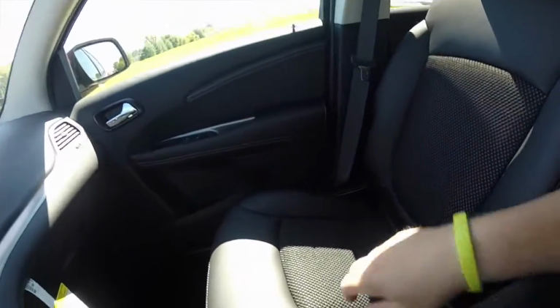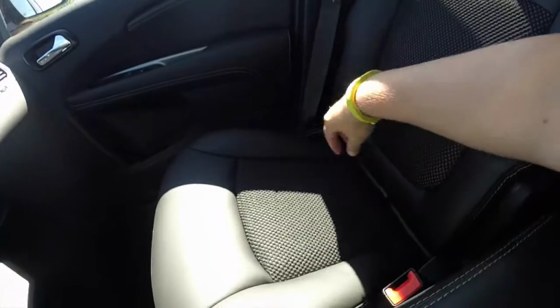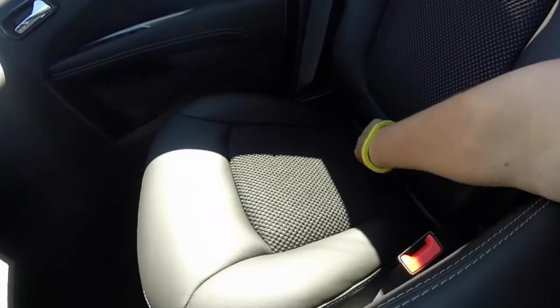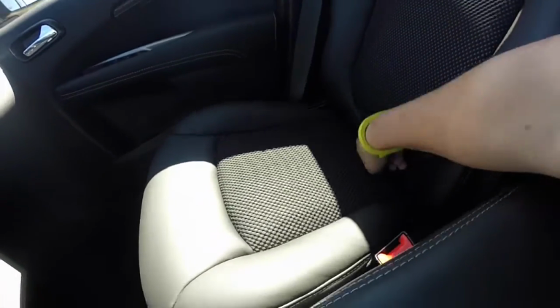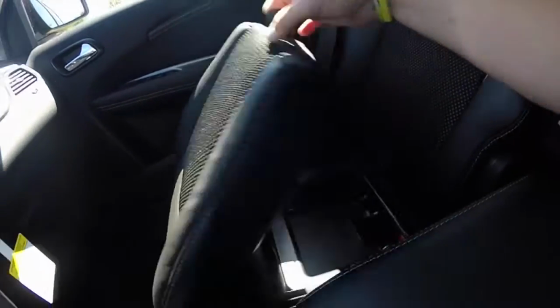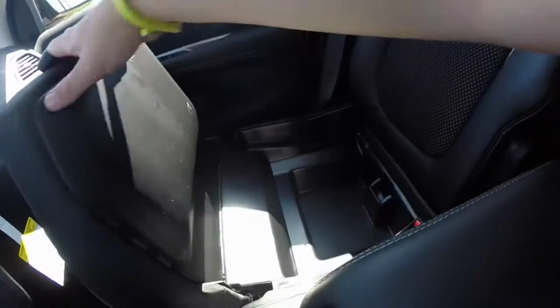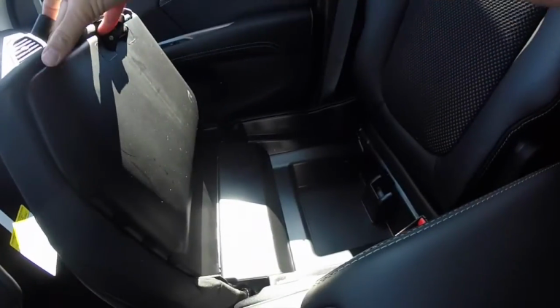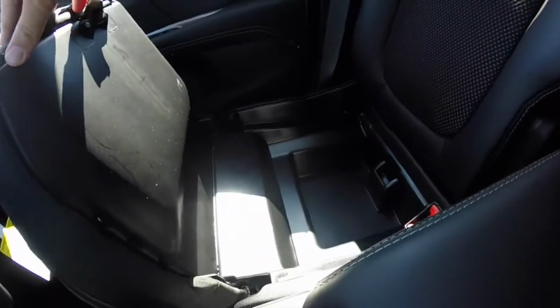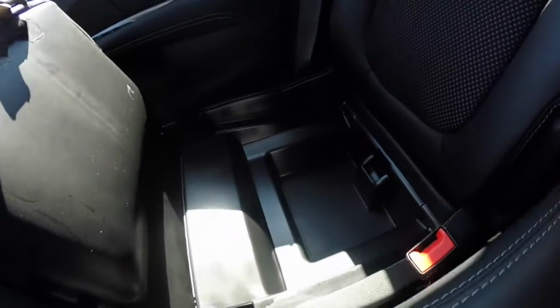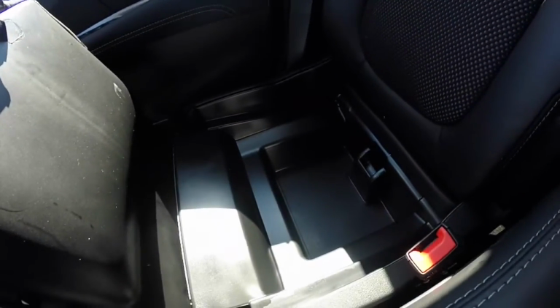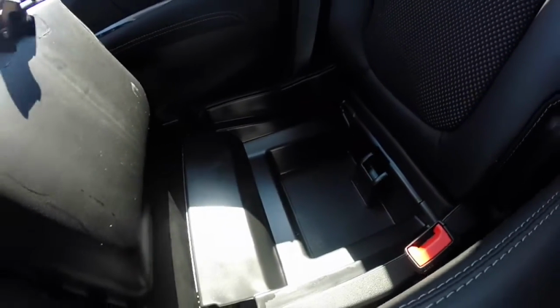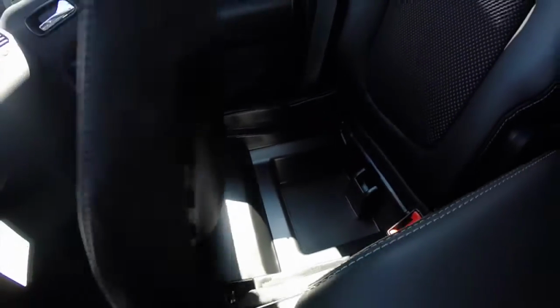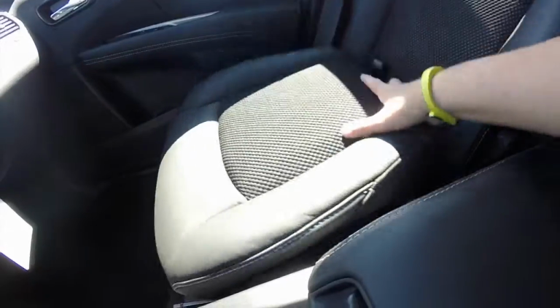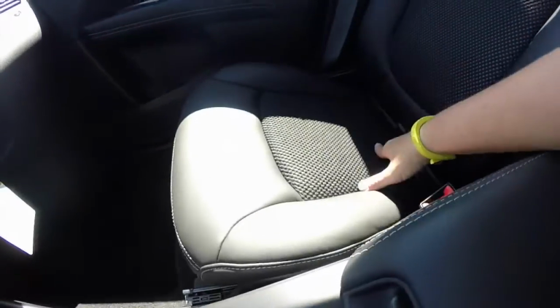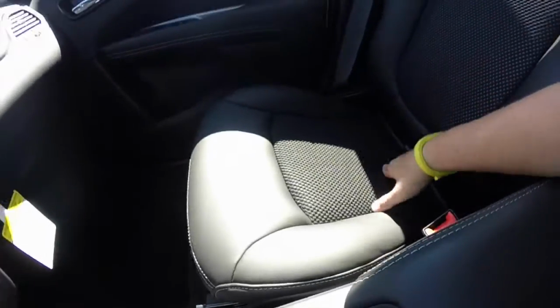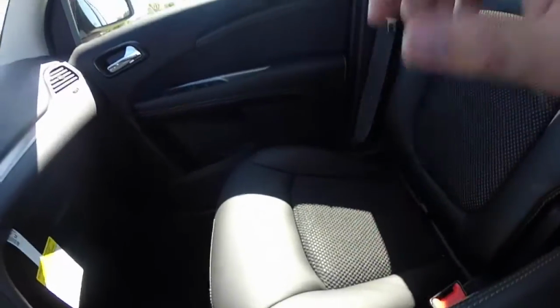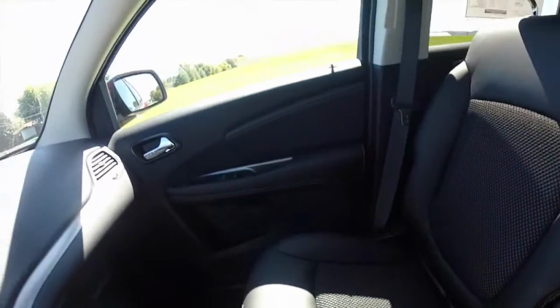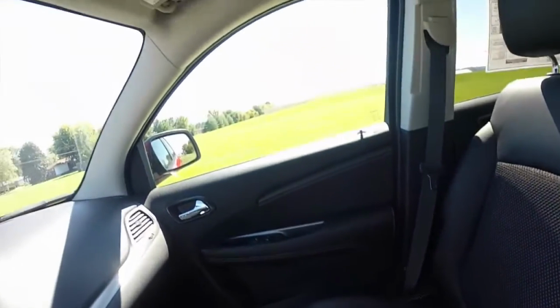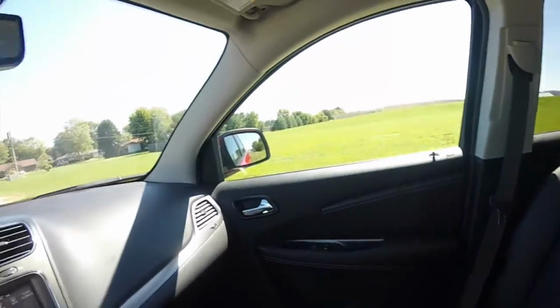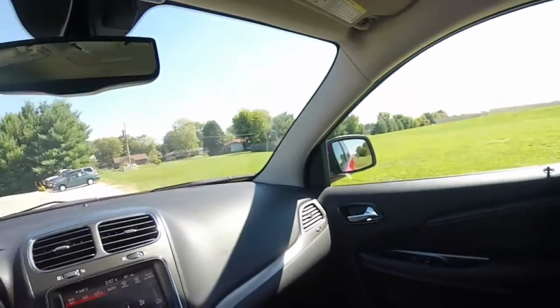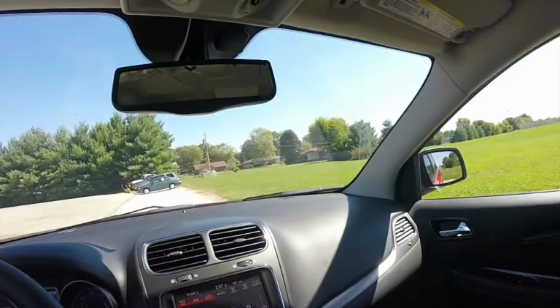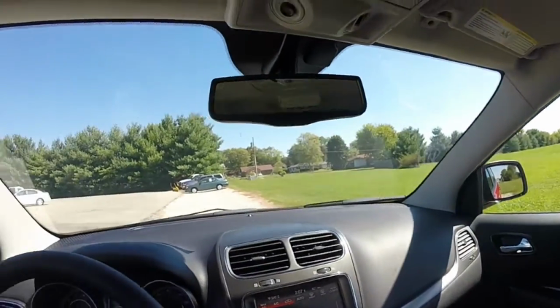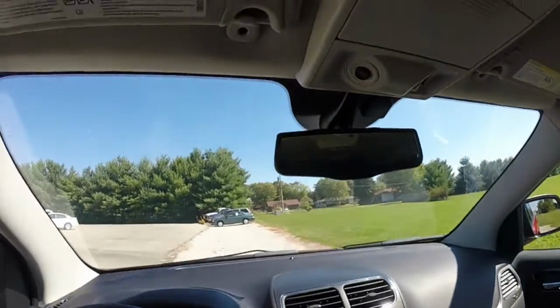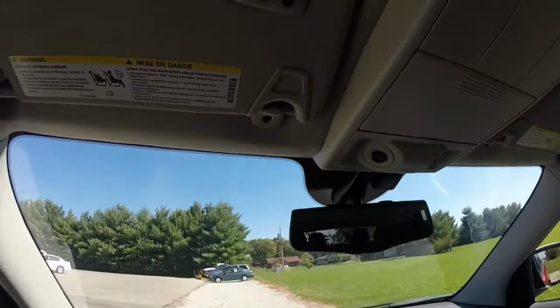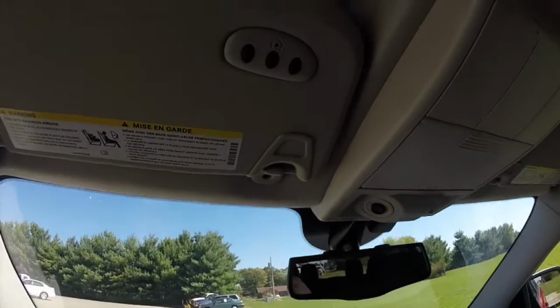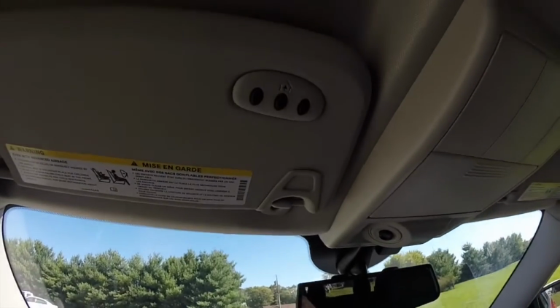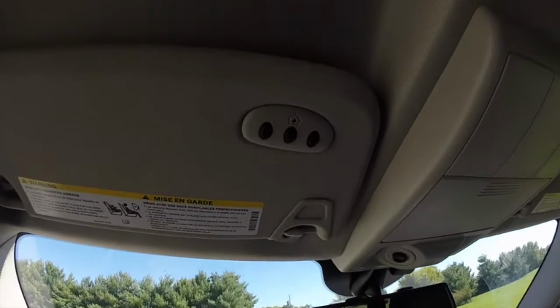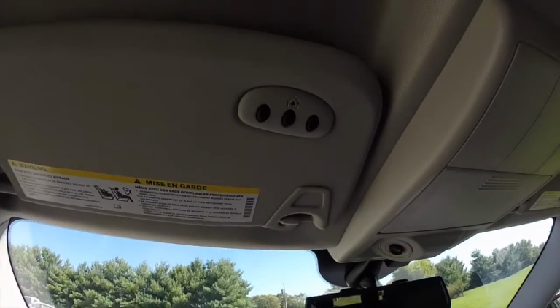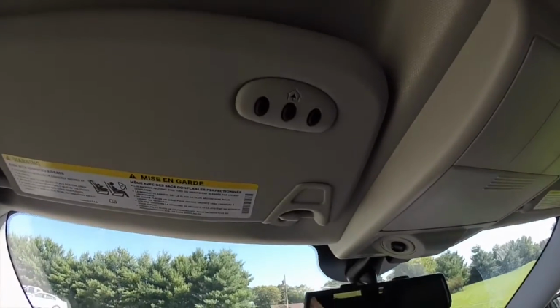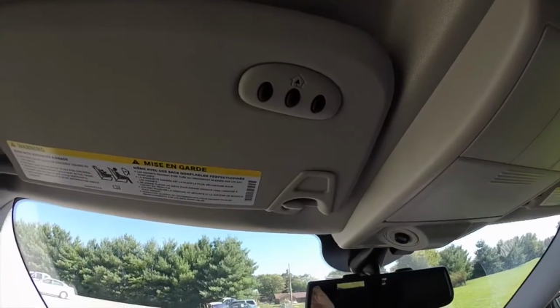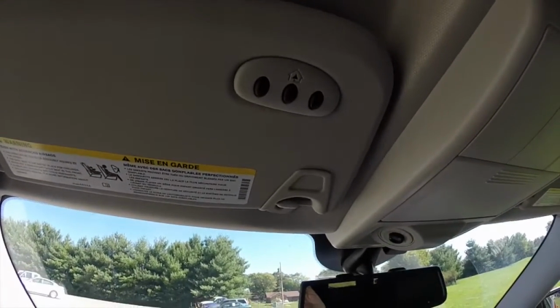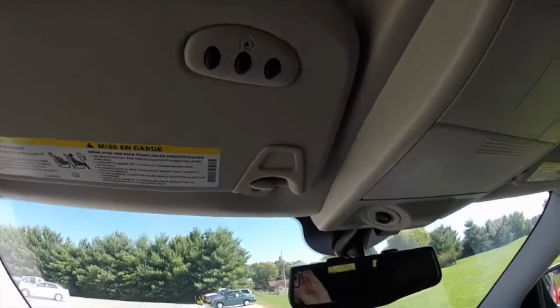Another nice feature — the passenger seat does lift up to reveal more storage. Then overhead on your sun visor, you have your Uconnect controls or your HomeLink controls.